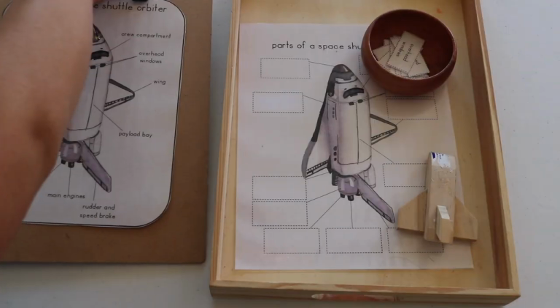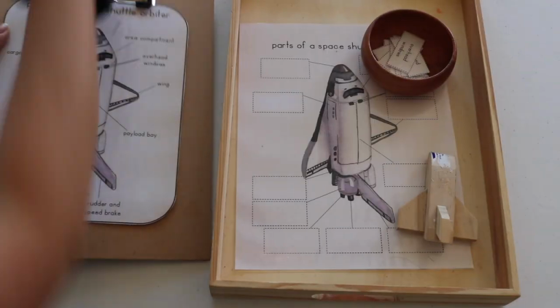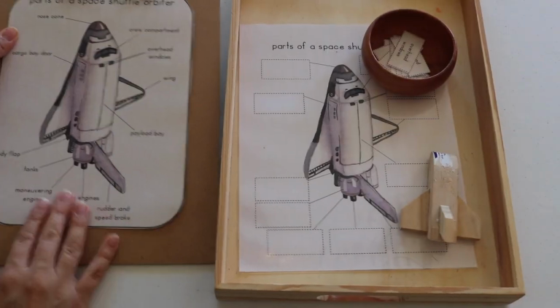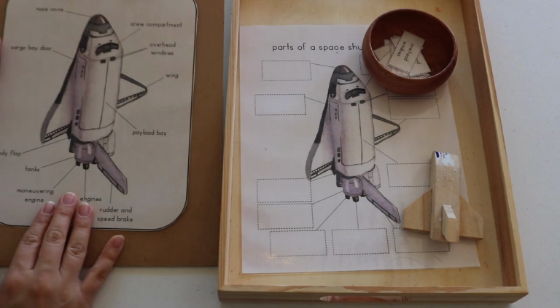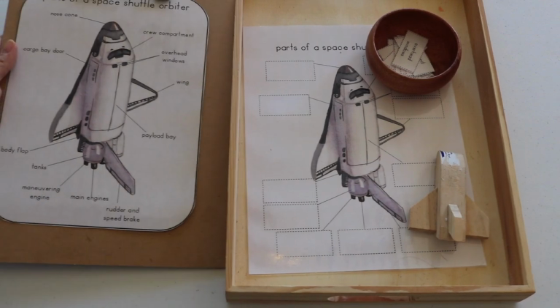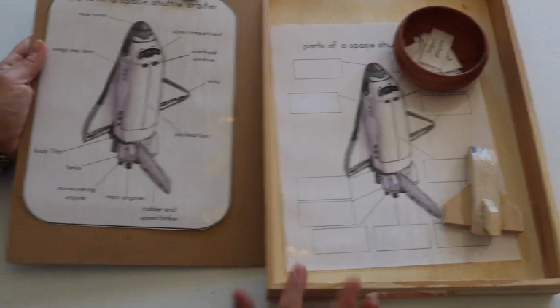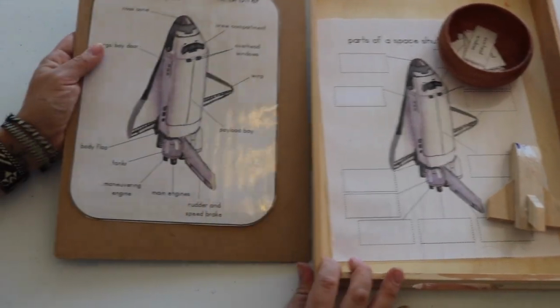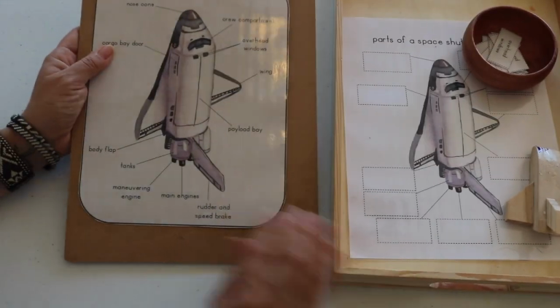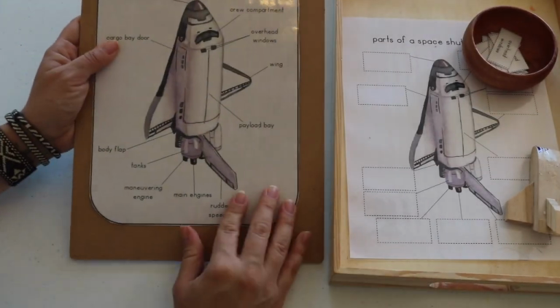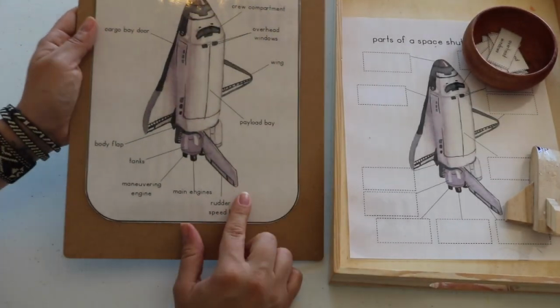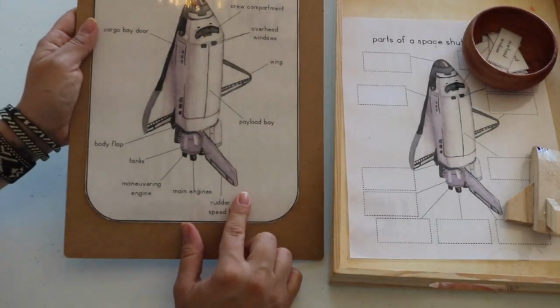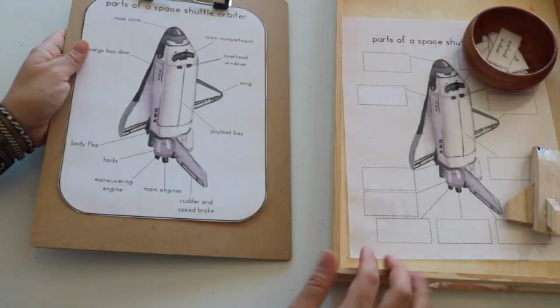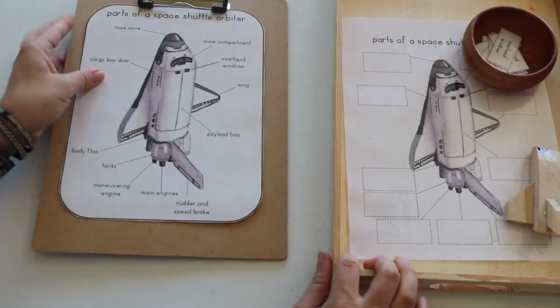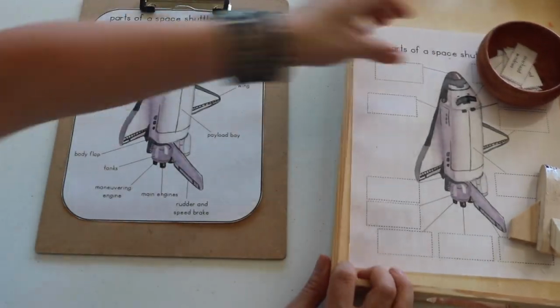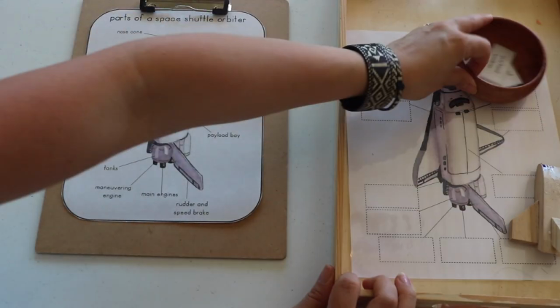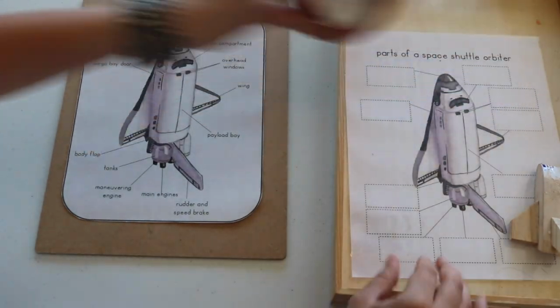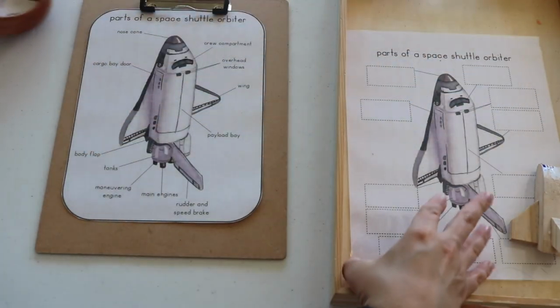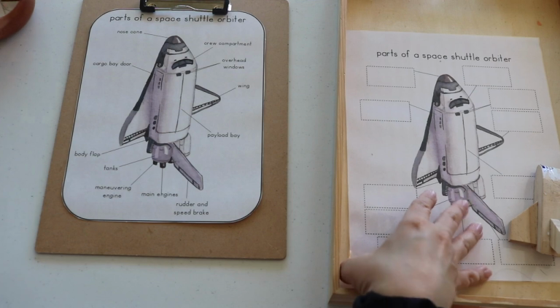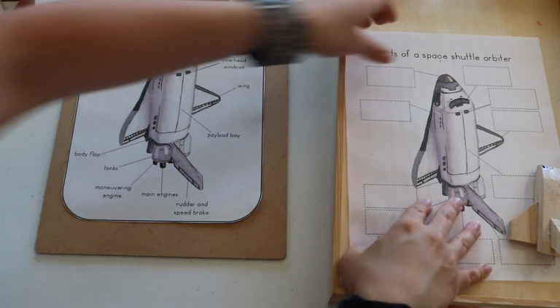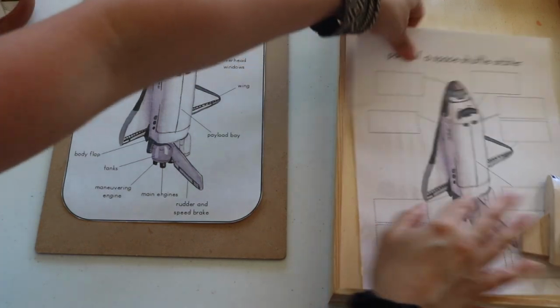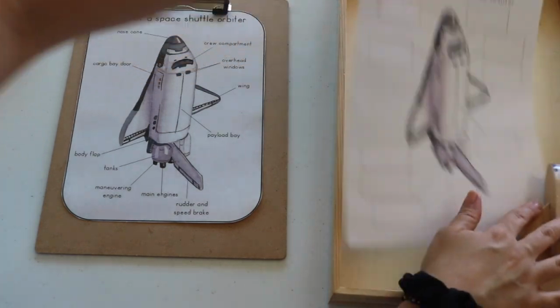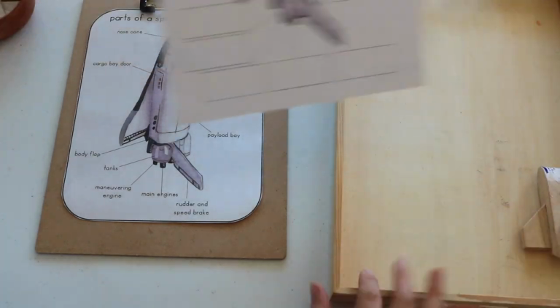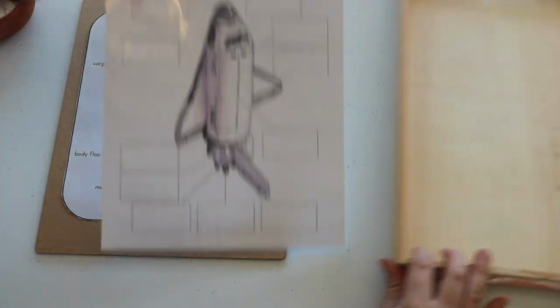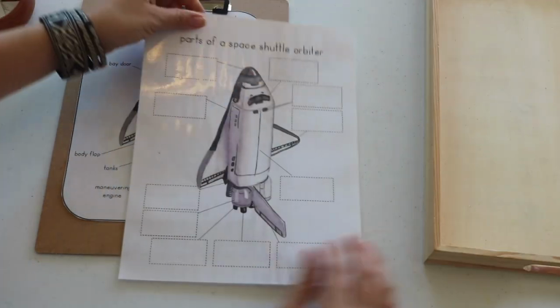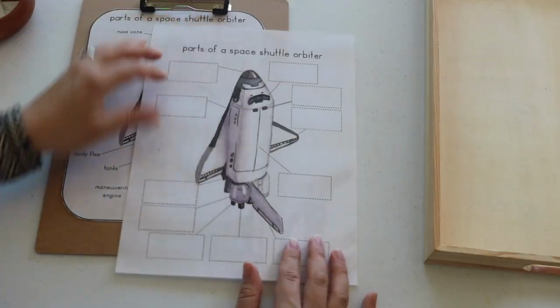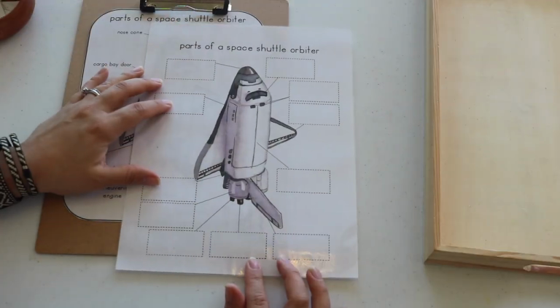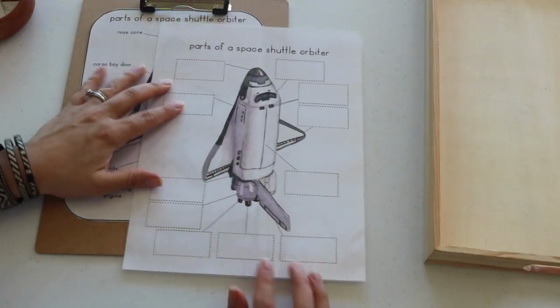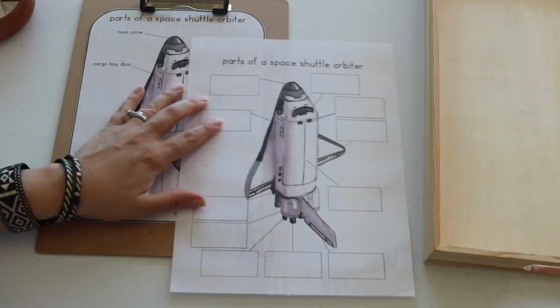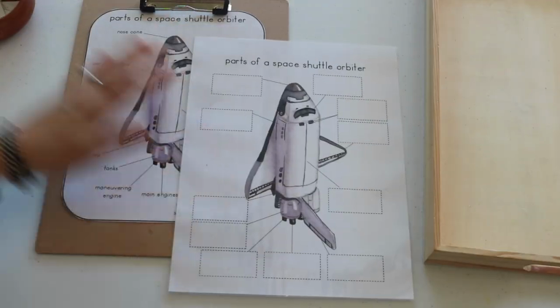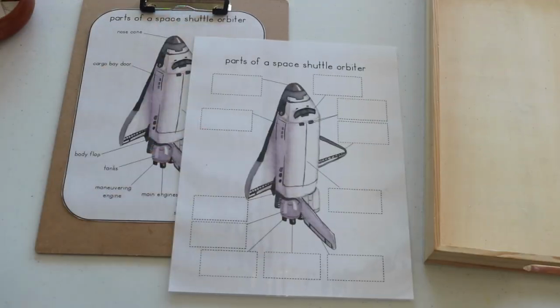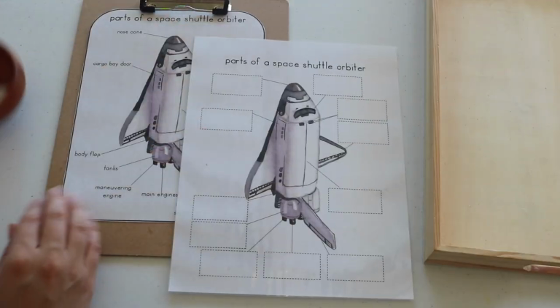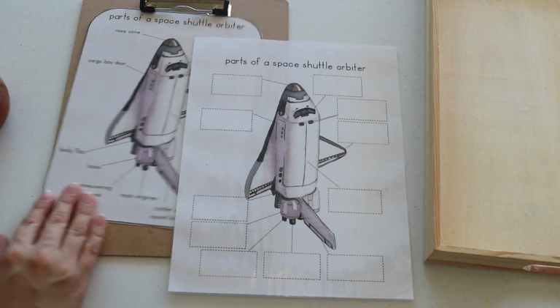Parts of a space shuttle orbiter poster and labeling. My children enjoy labeling work, but I do have an early reader, so this activity does require my assistance.